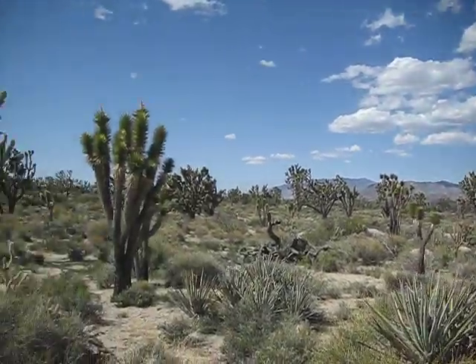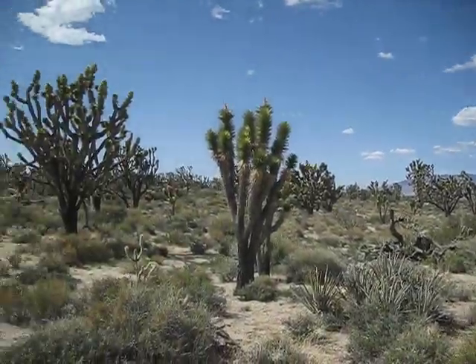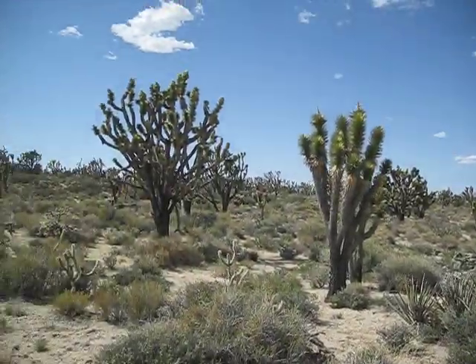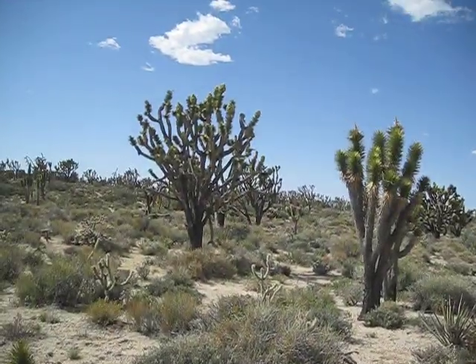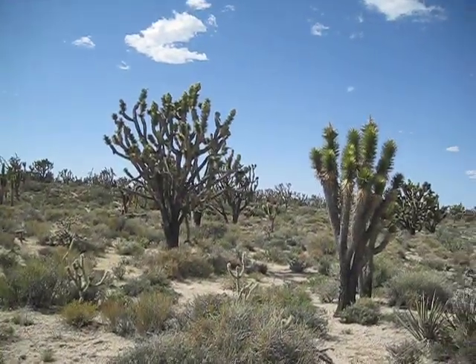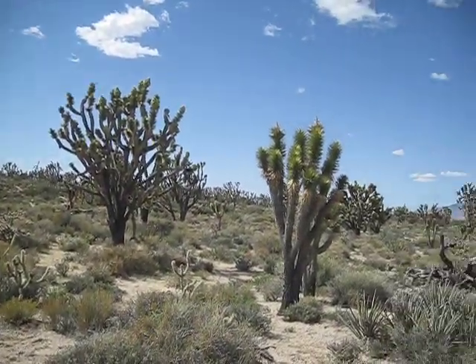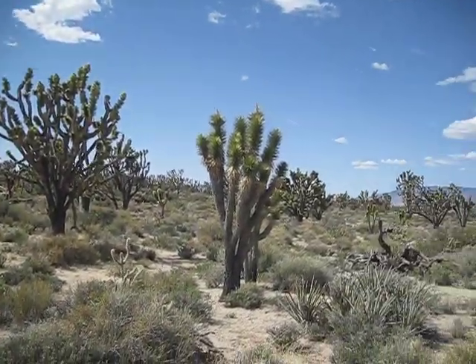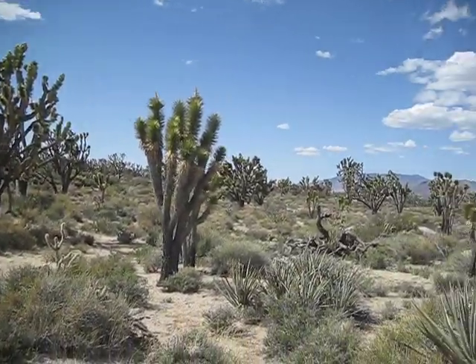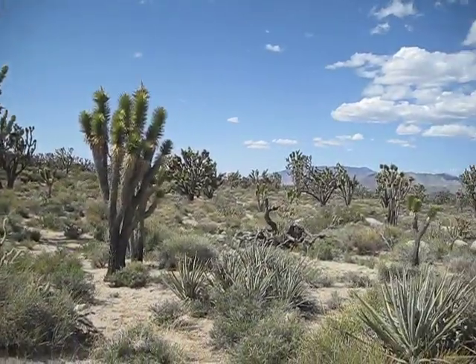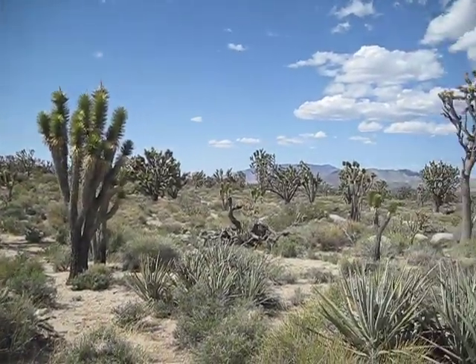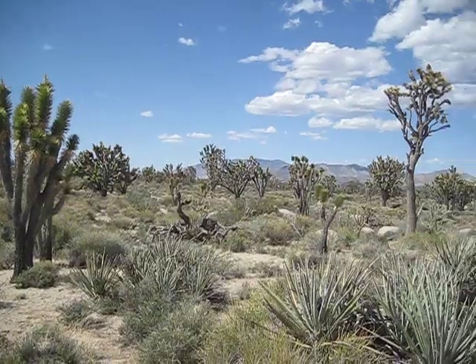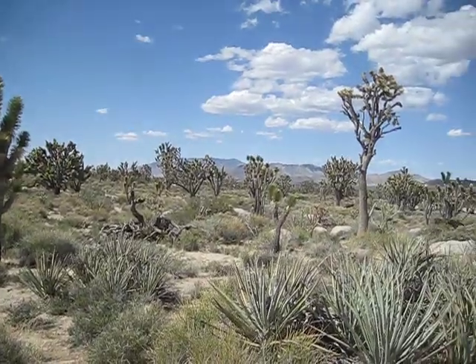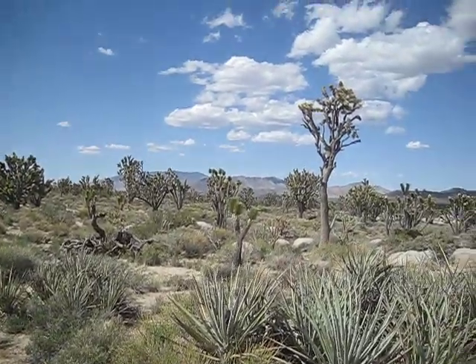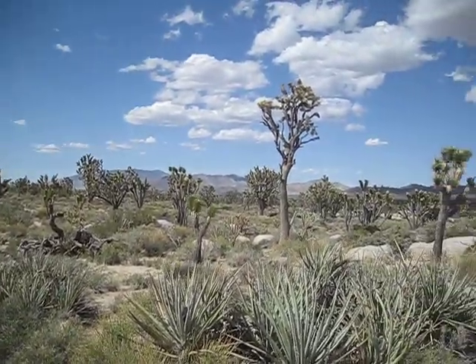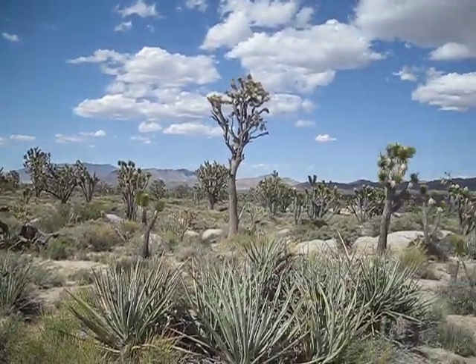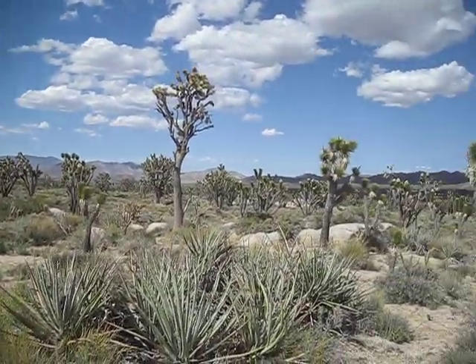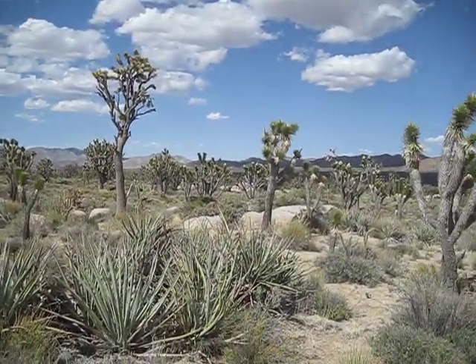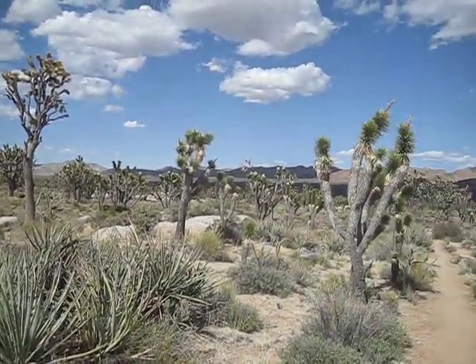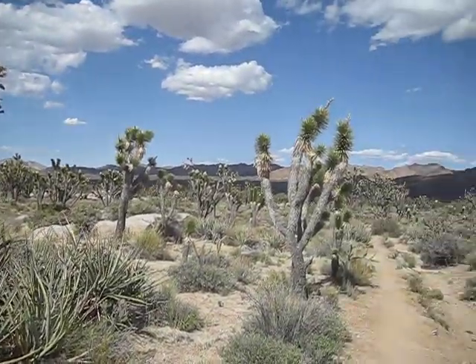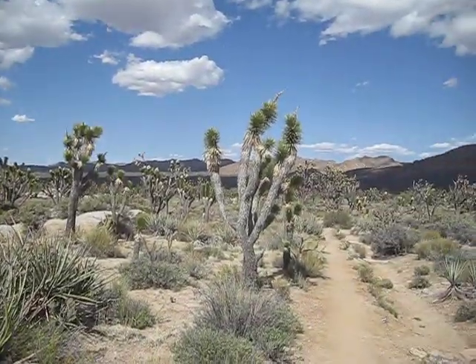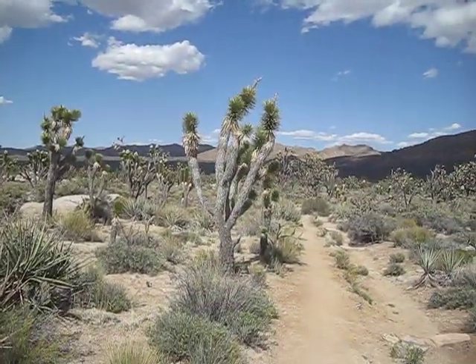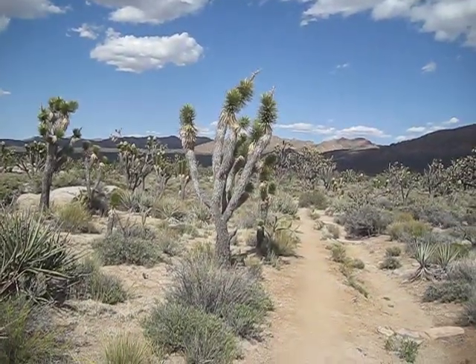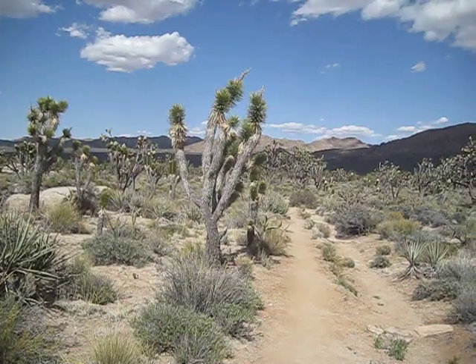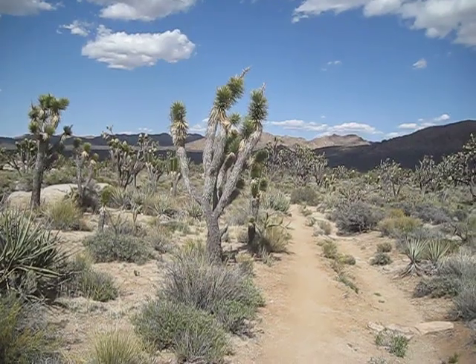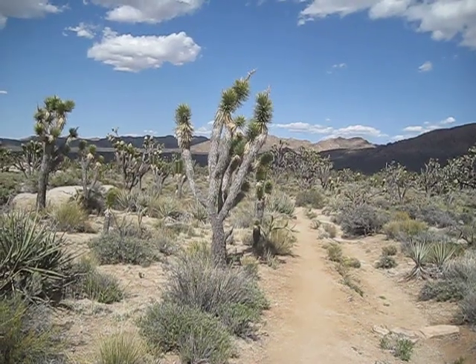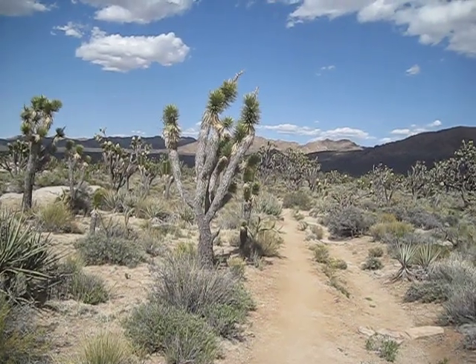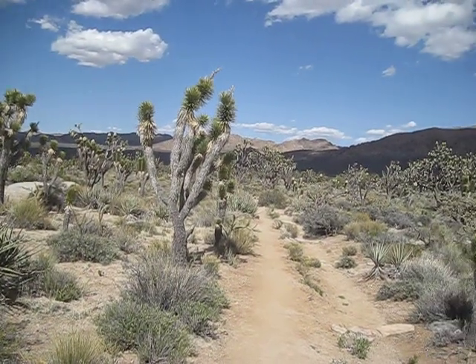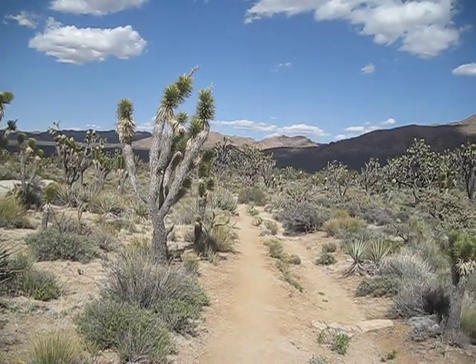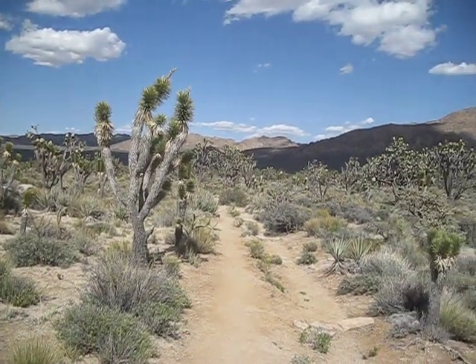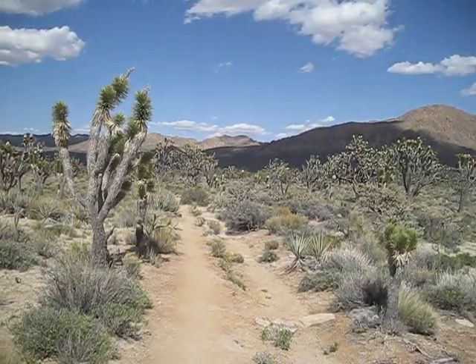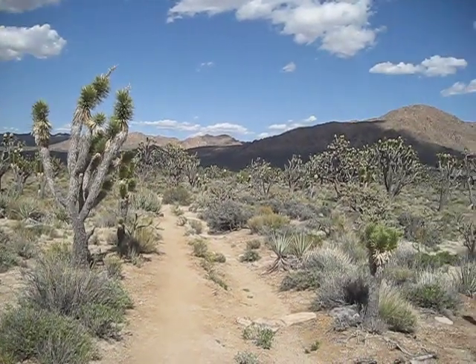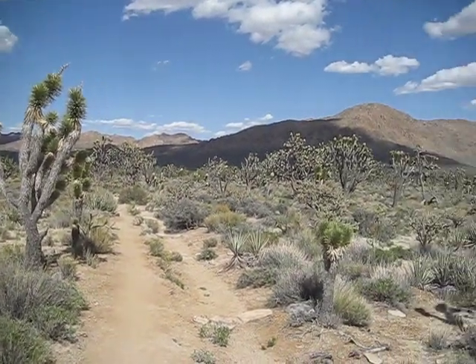Okay, here we are. Last hike of the day. We're still in Mojave, but we're on a different trail which contains the densest grove of Joshua trees in the world.